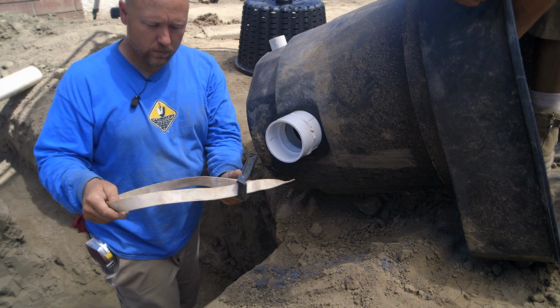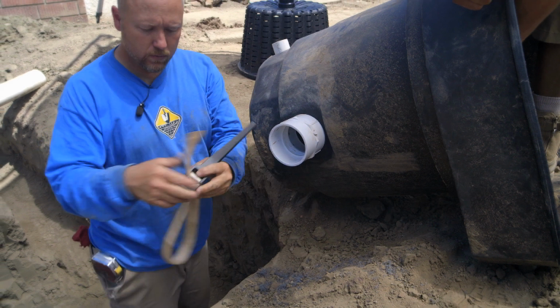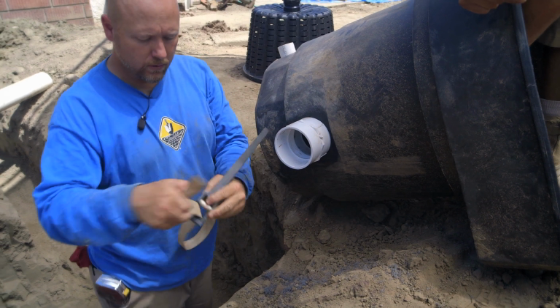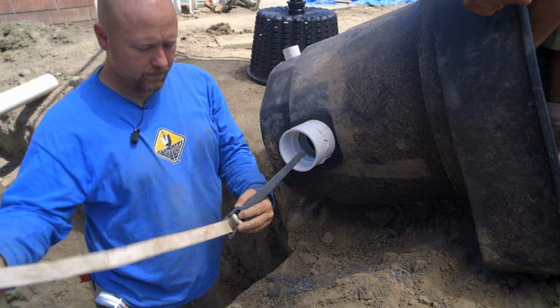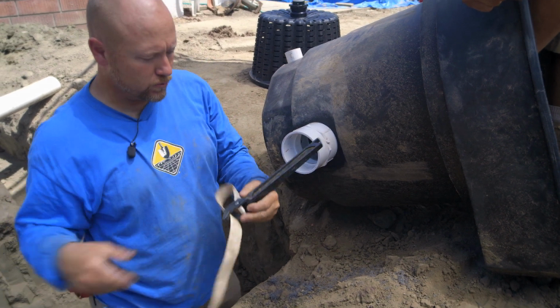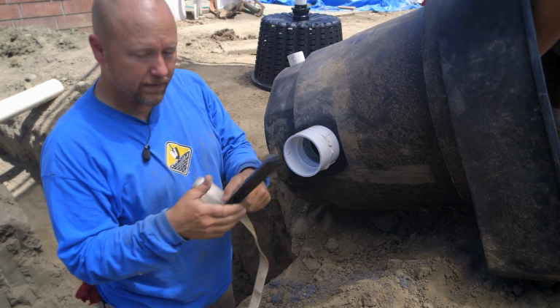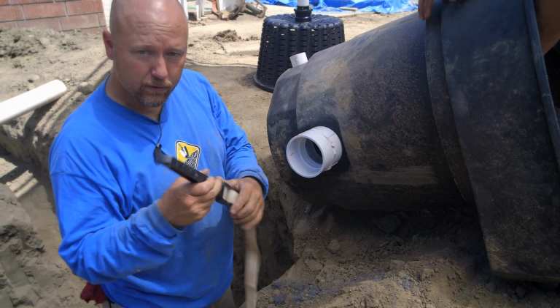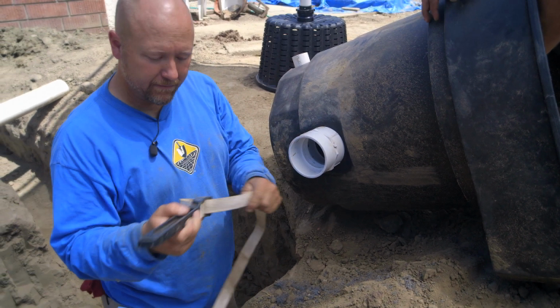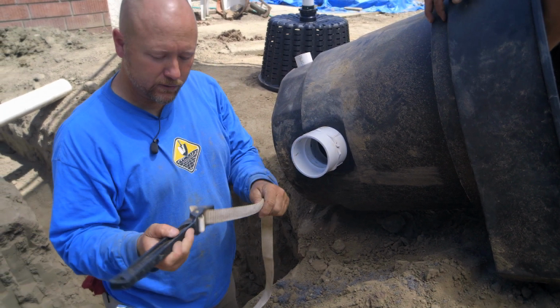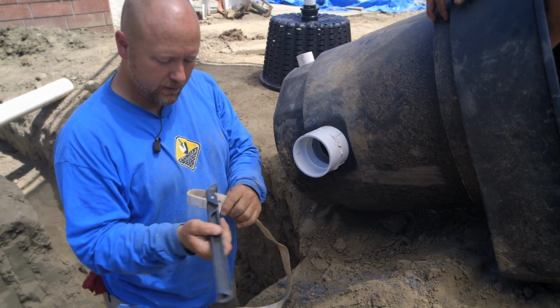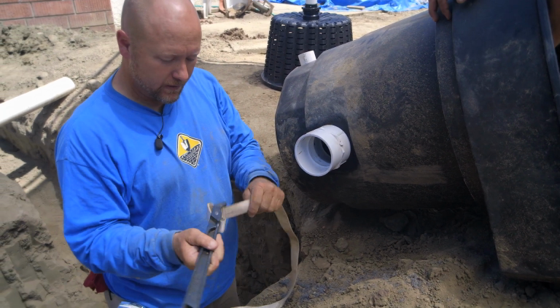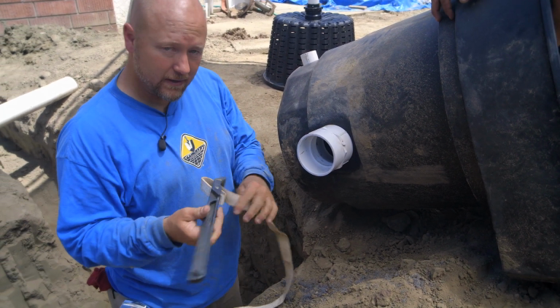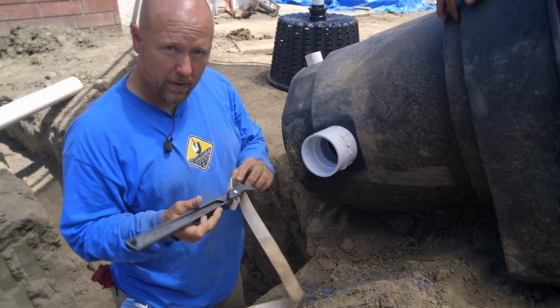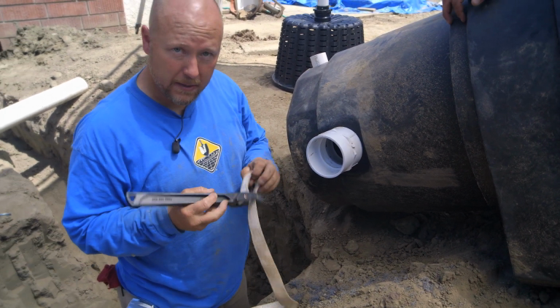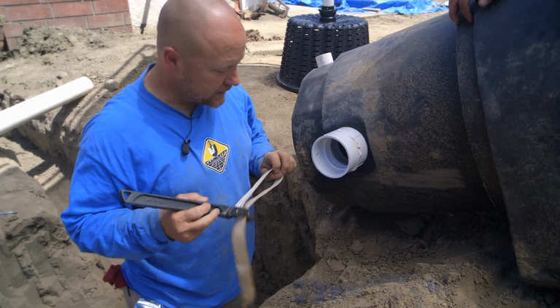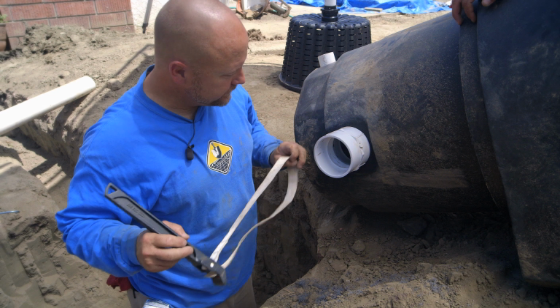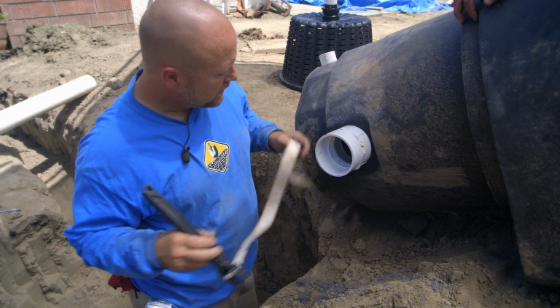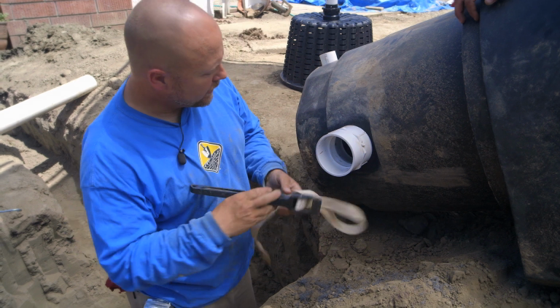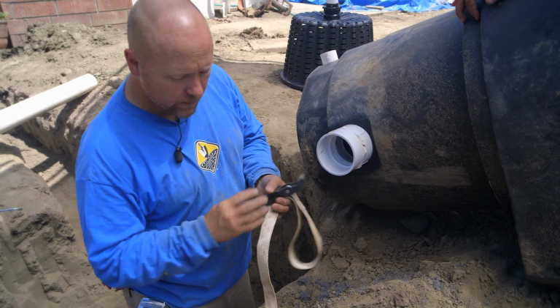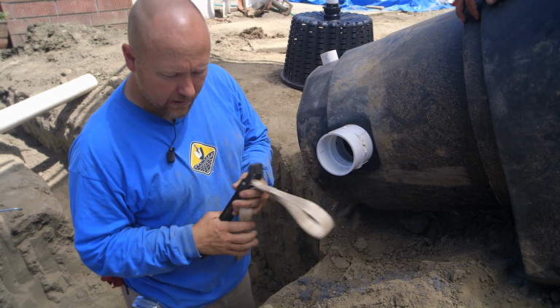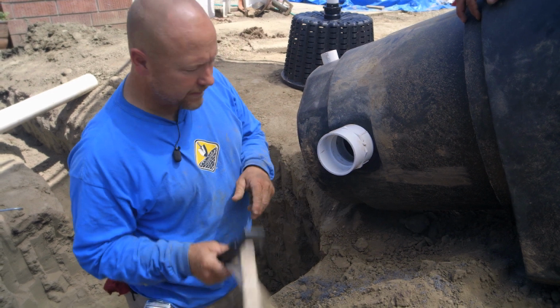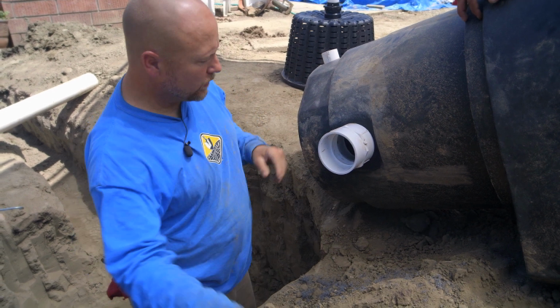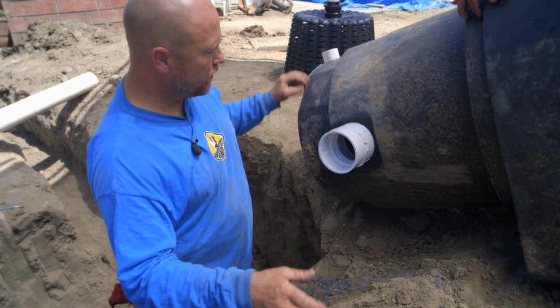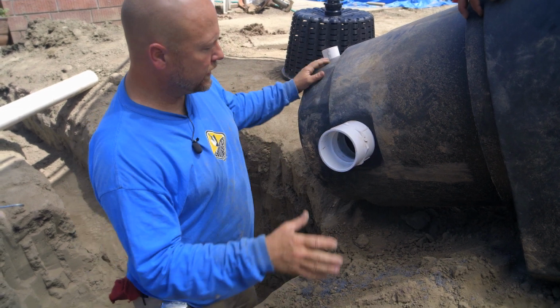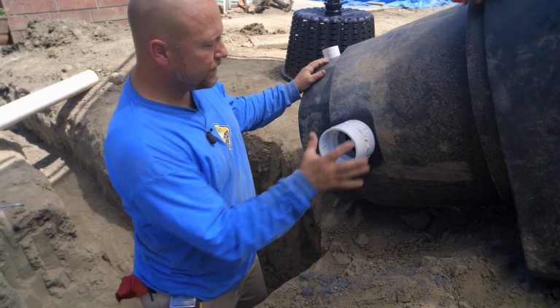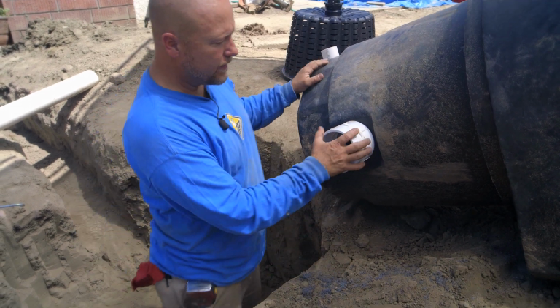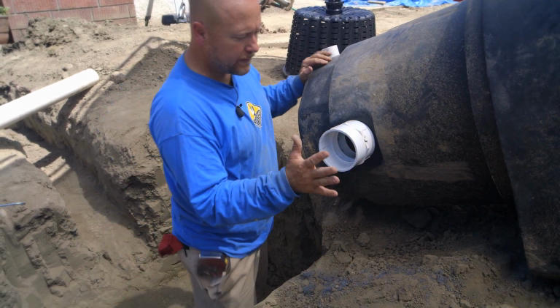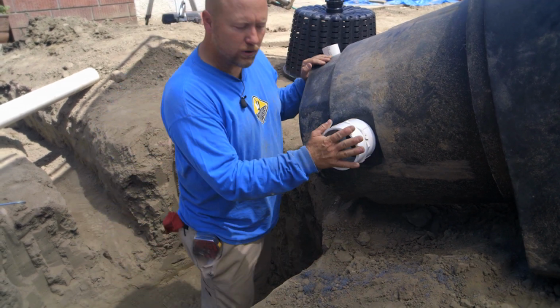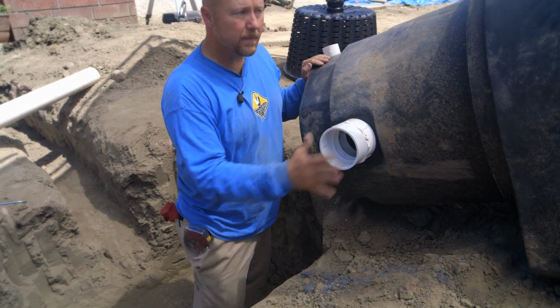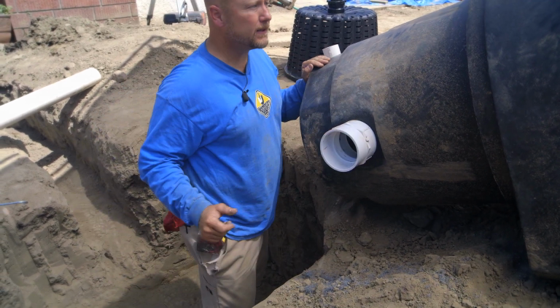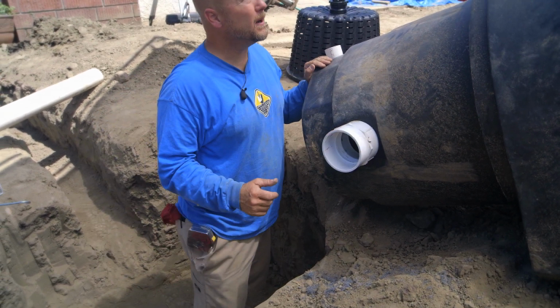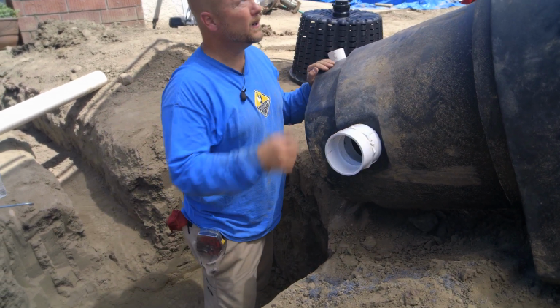Cool little tool I think you might find useful — it'll save you probably 80 bucks. Let's go ahead and get this in the hole, get it leveled out, and then we can start plumbing back to the bottom drain.